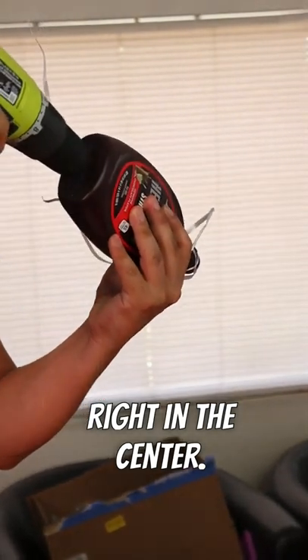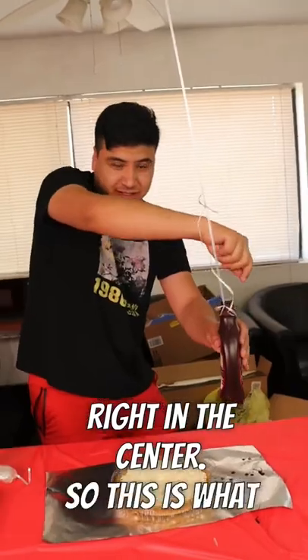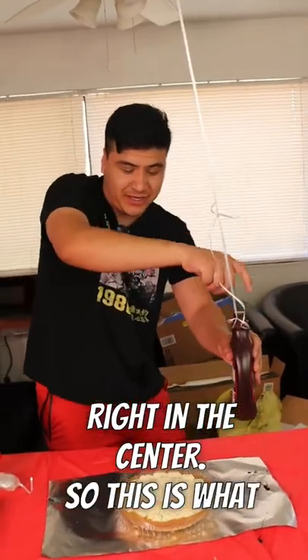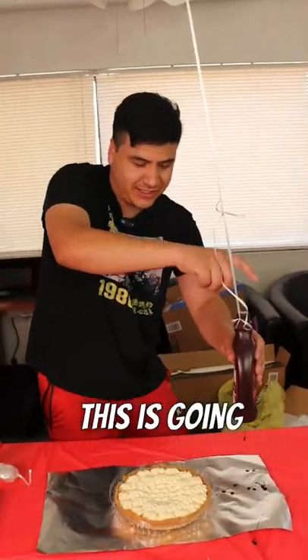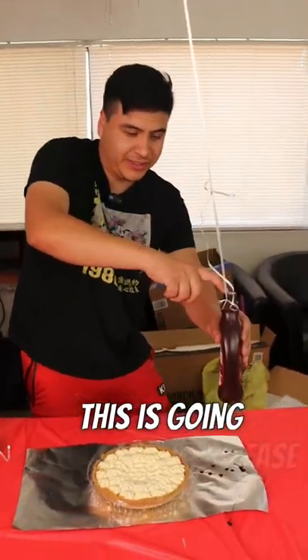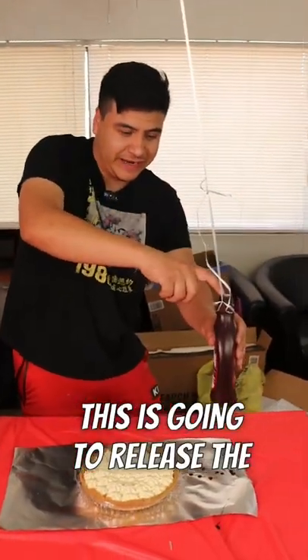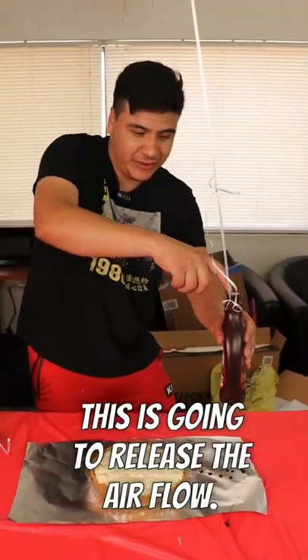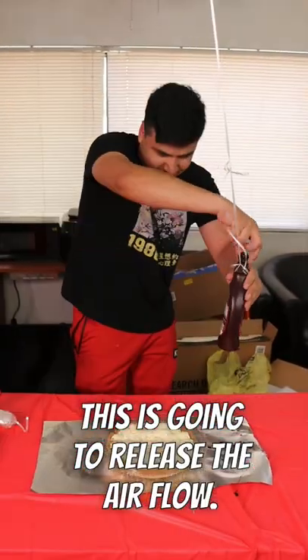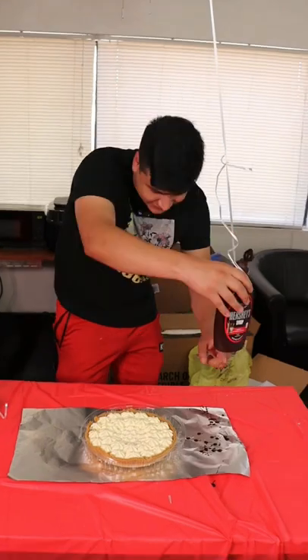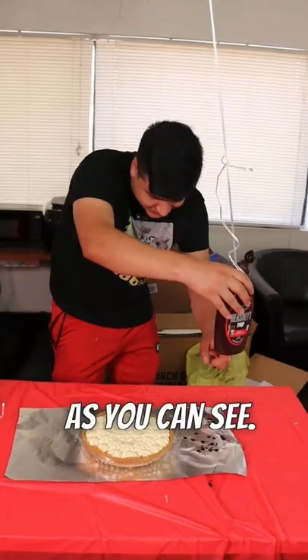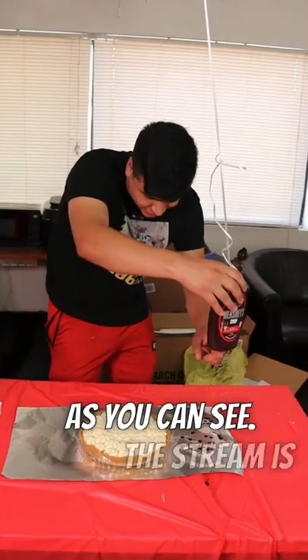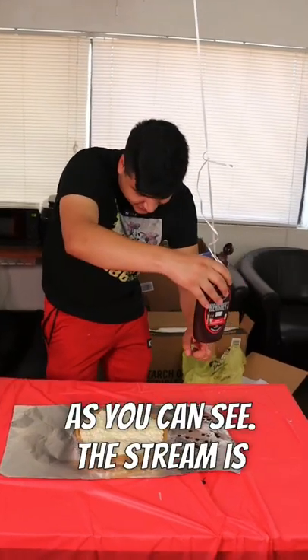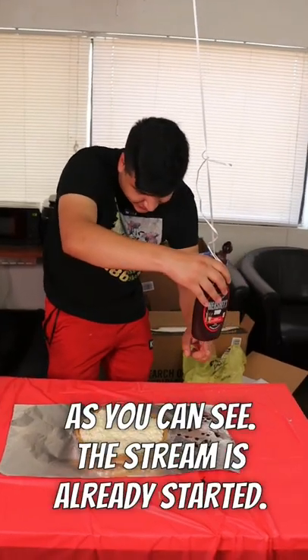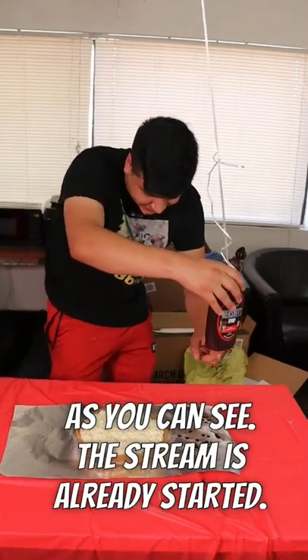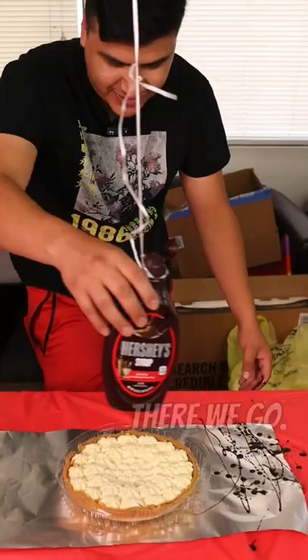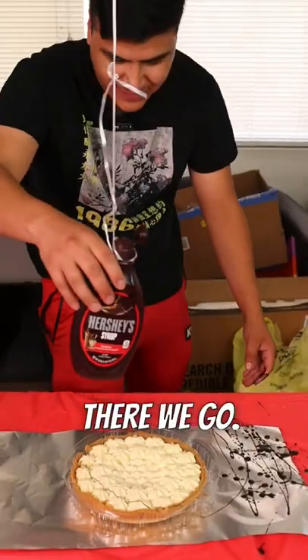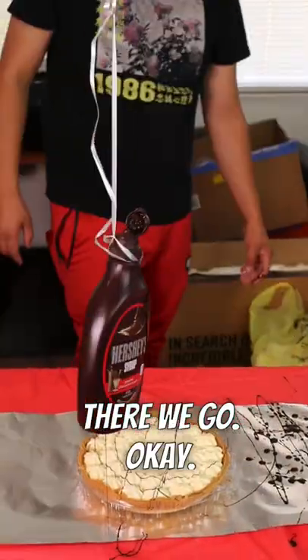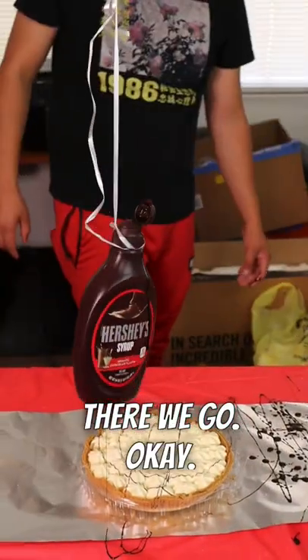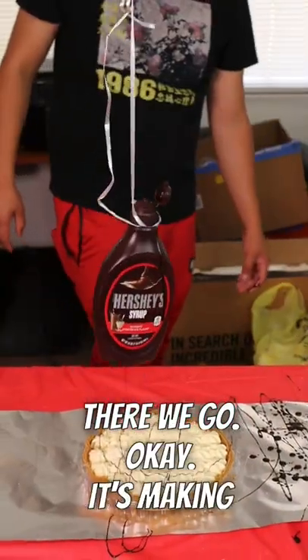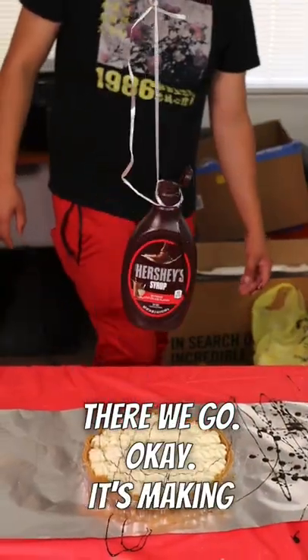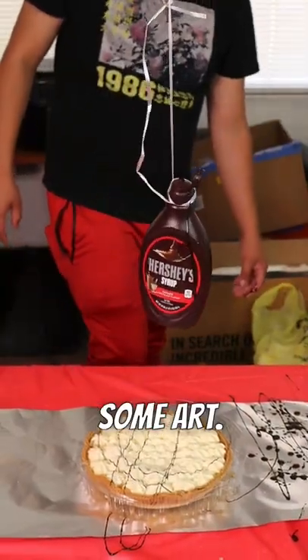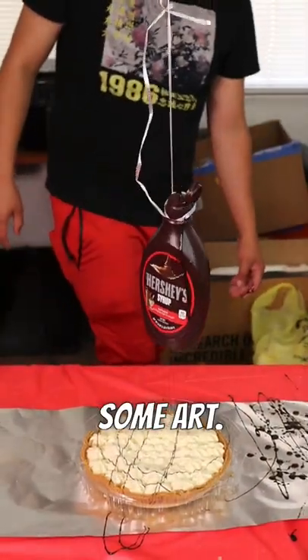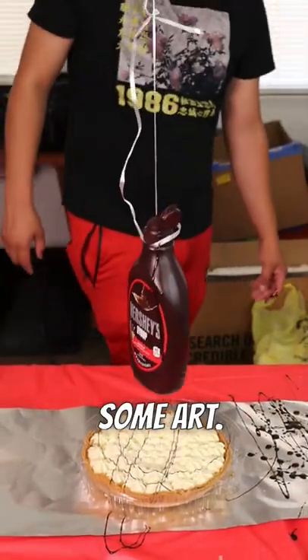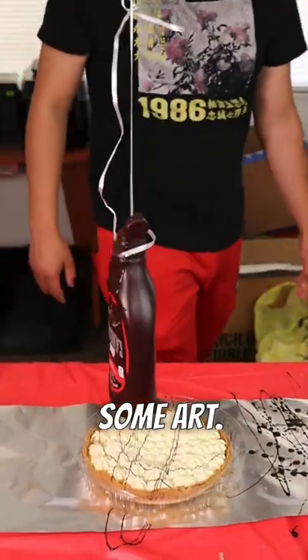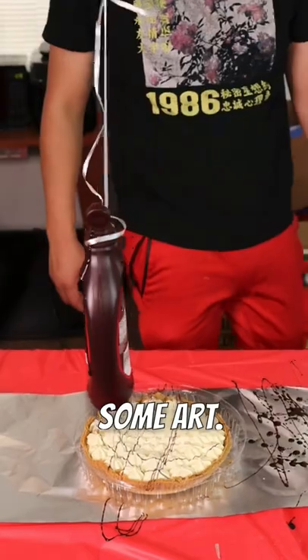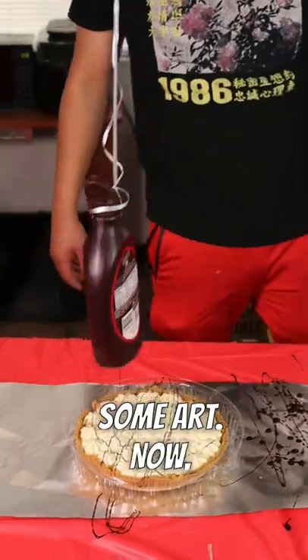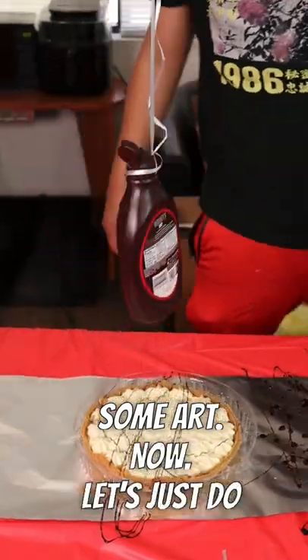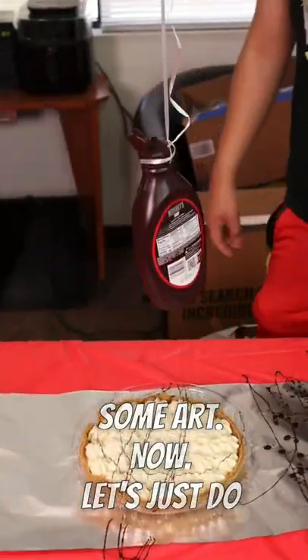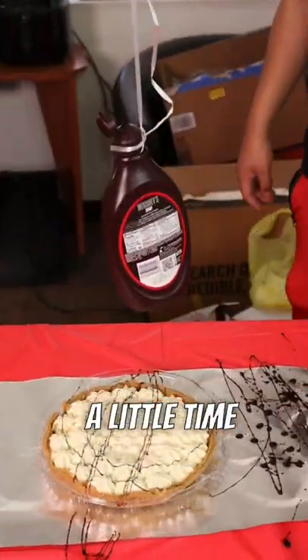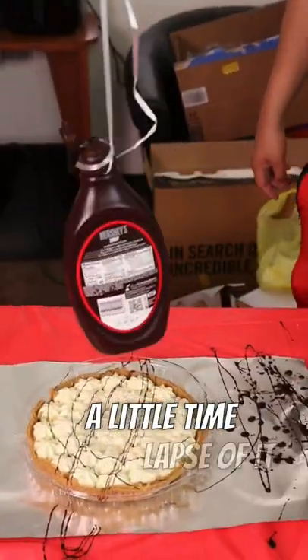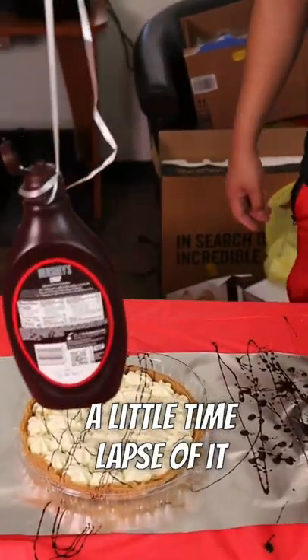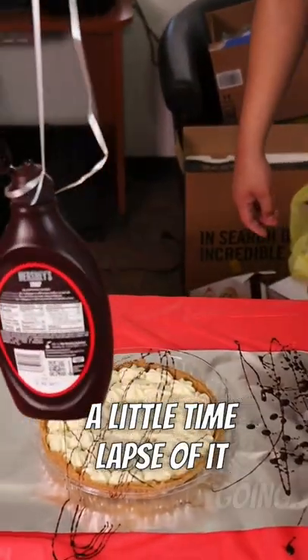So this is going to release the airflow. As you can see, the stream has already started. It's making some art. Now let's just do a little time lapse of it going.